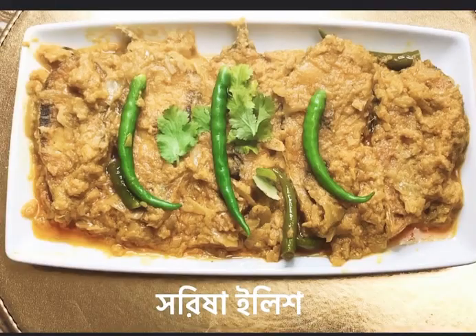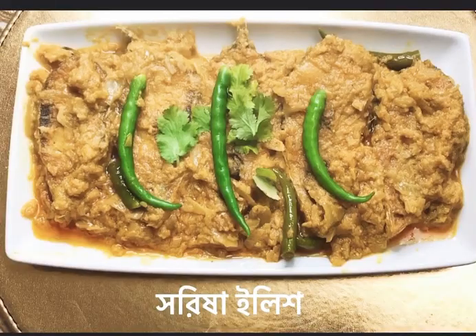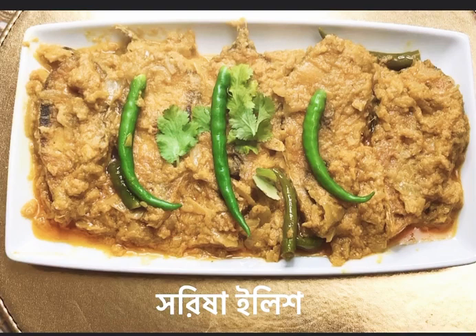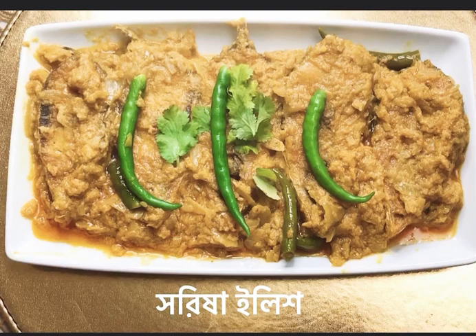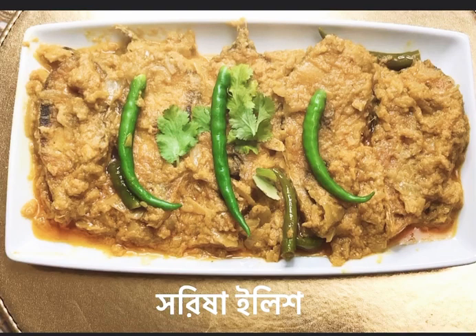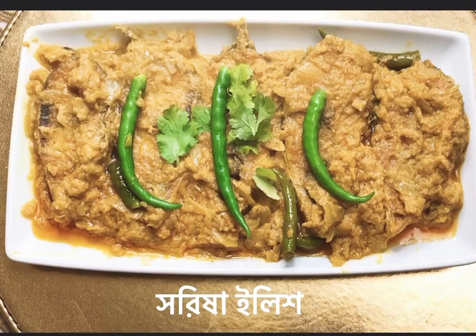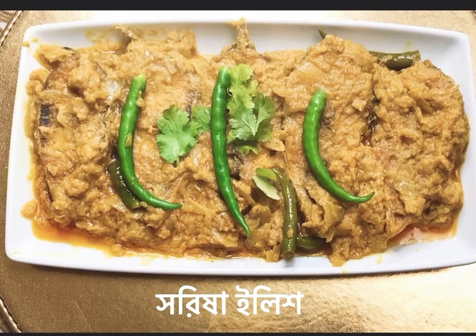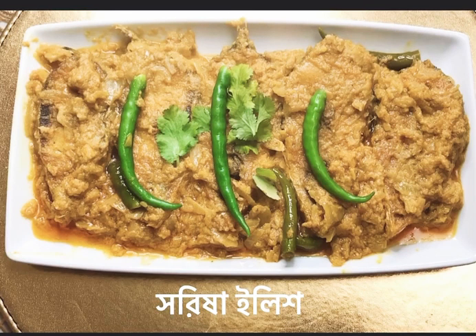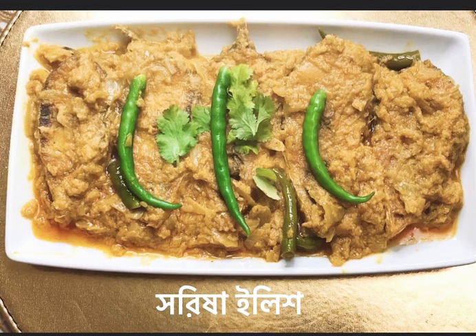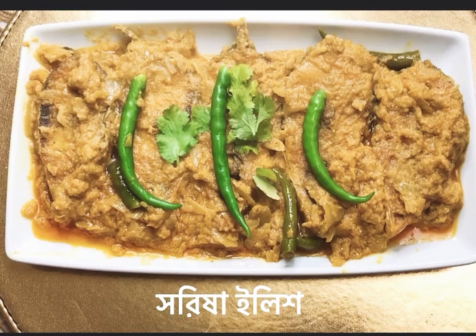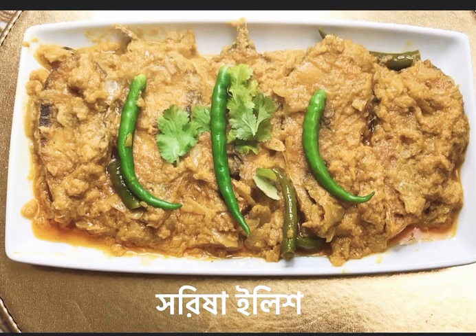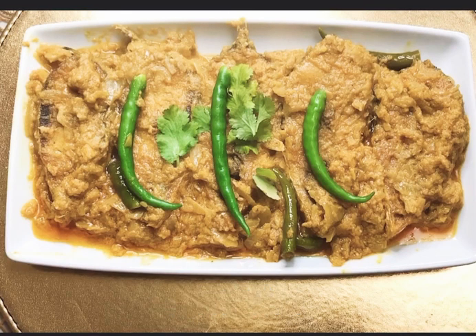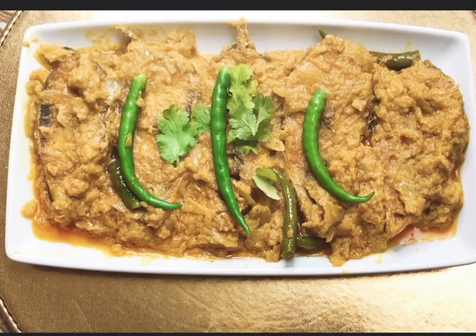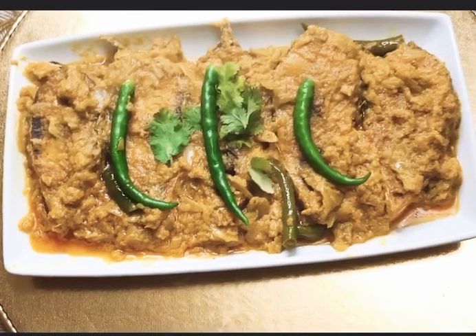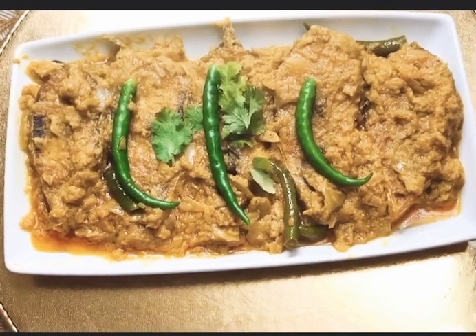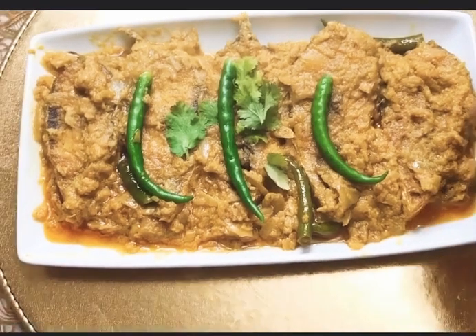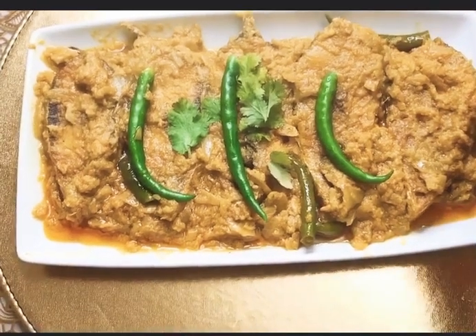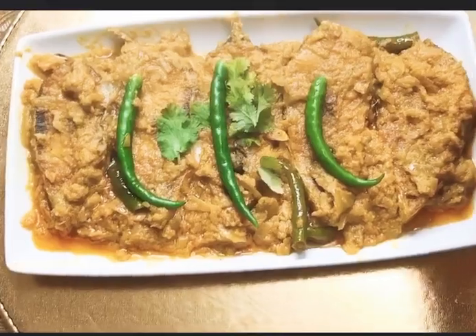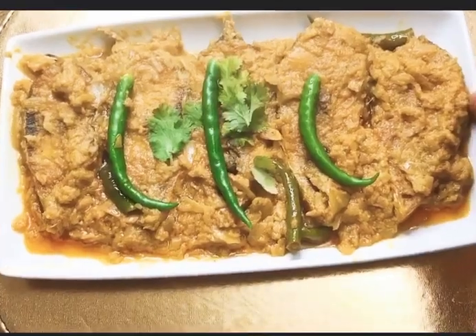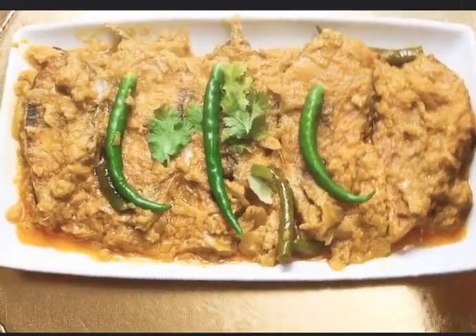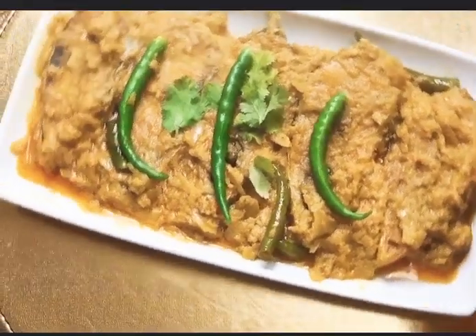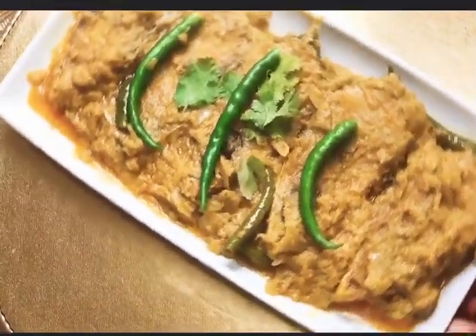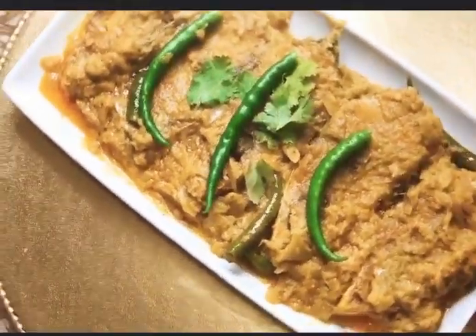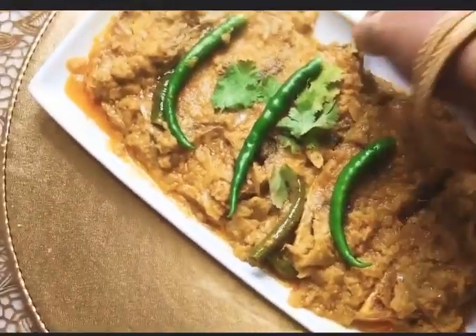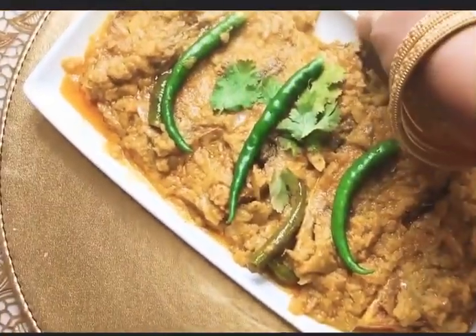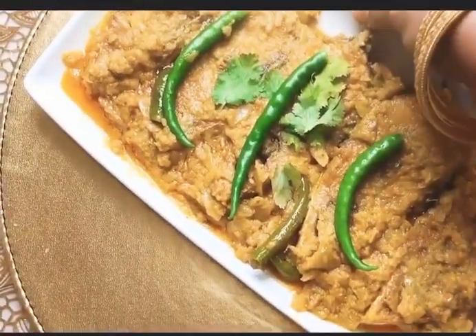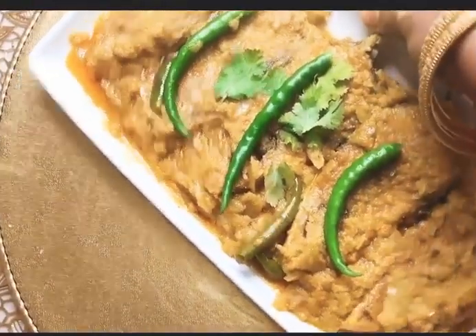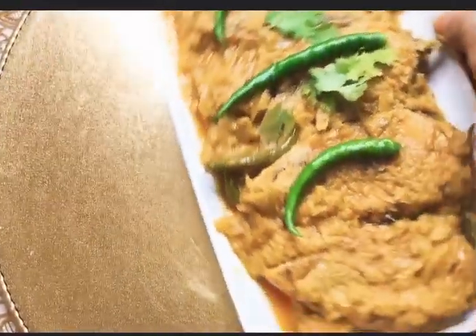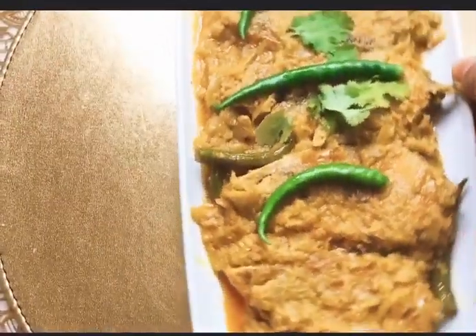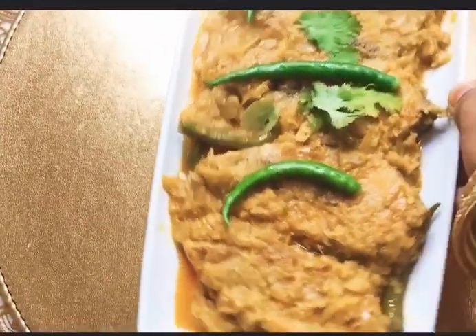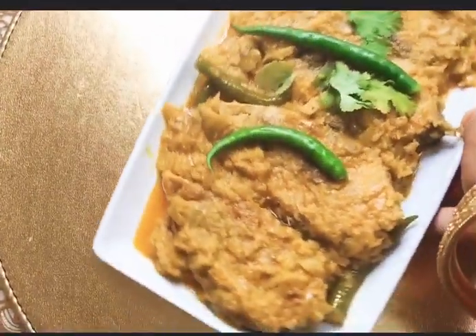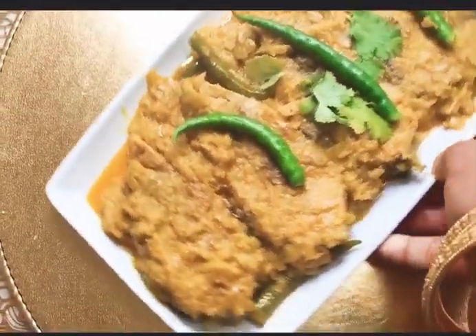Assalamu alaikum everyone, welcome back to my most generous beautiful kitchen. Today we have come with a new recipe — it is called mustard with hilsha fish. In Bangla it is called shorisha ilish.